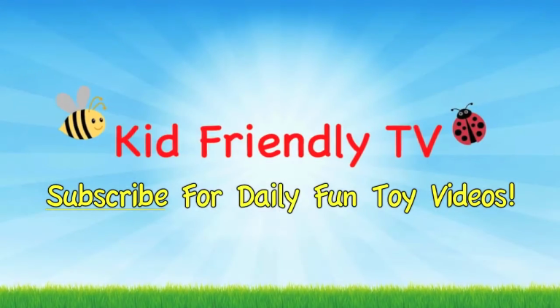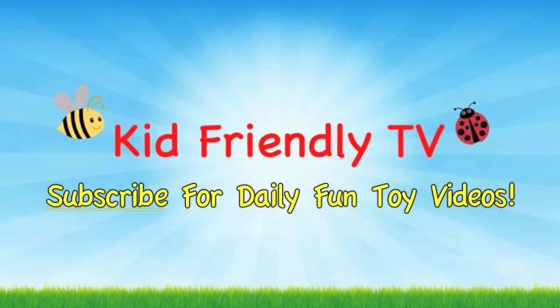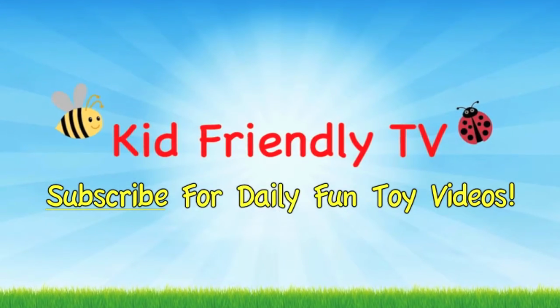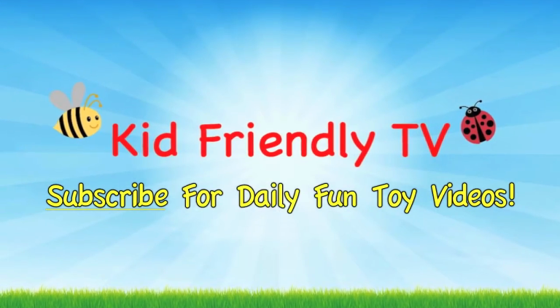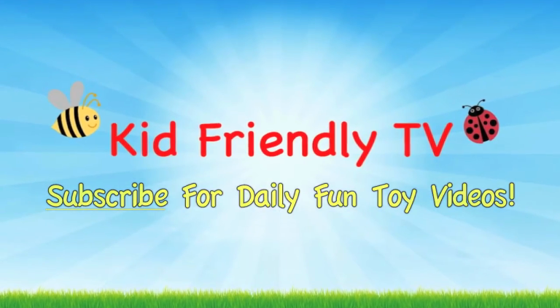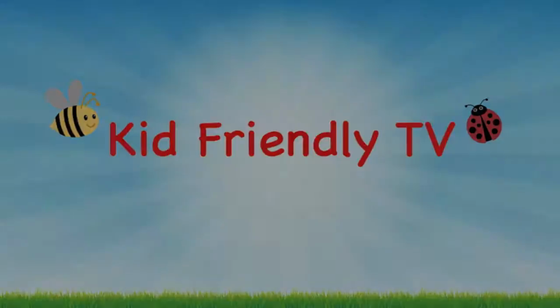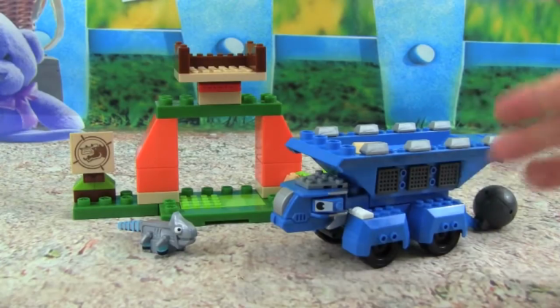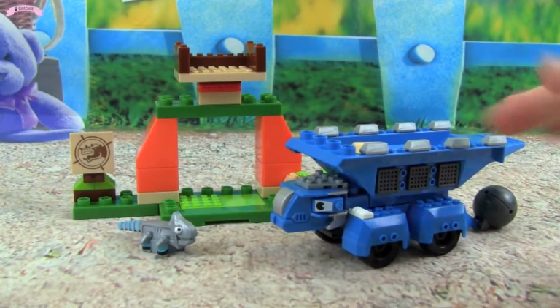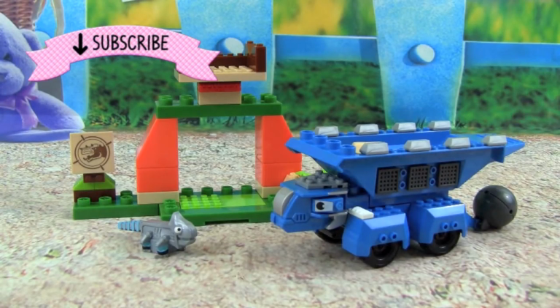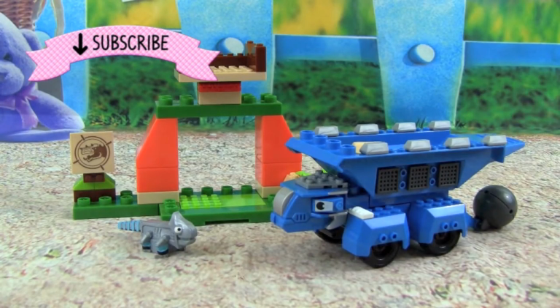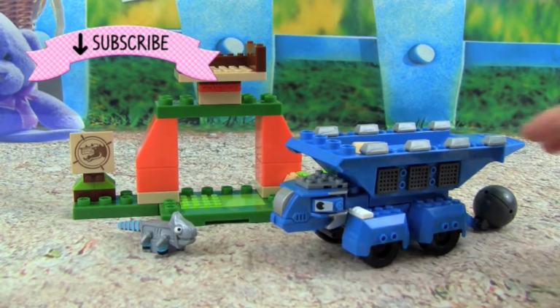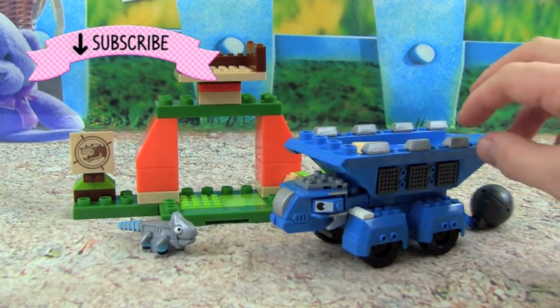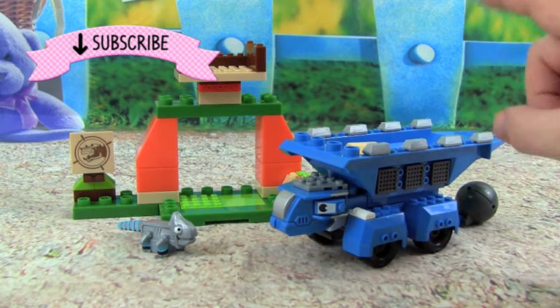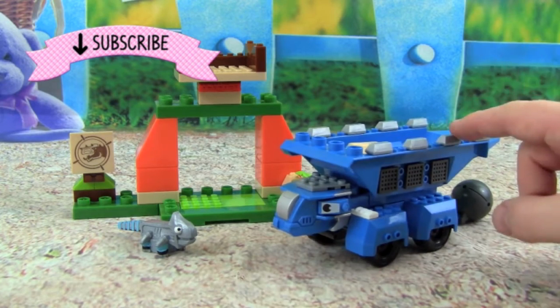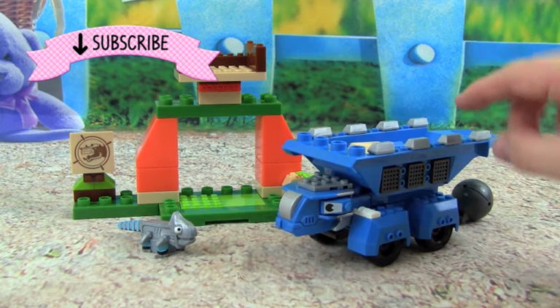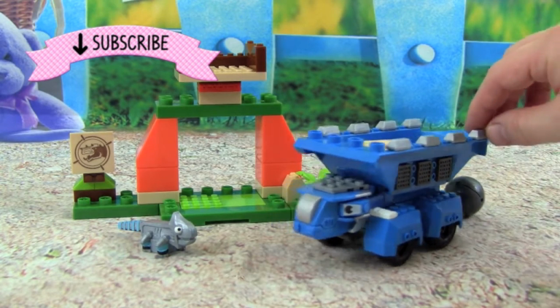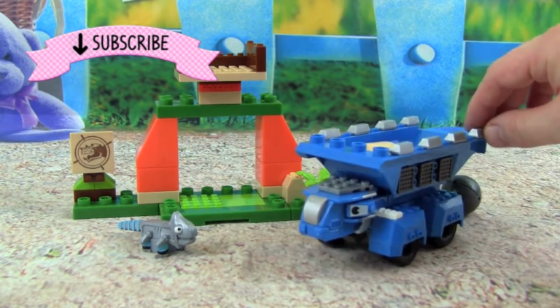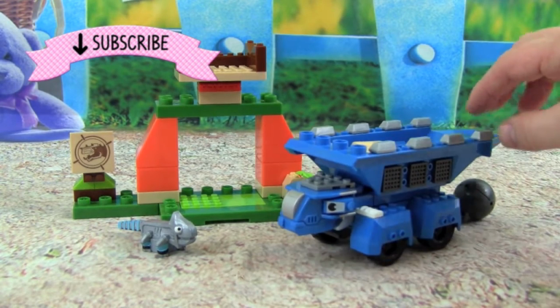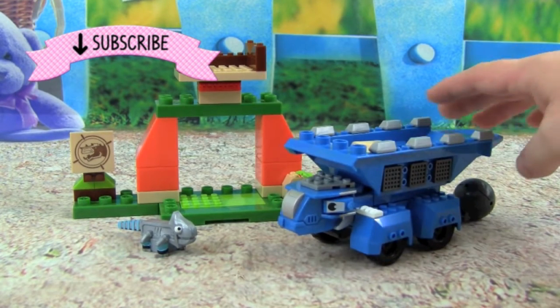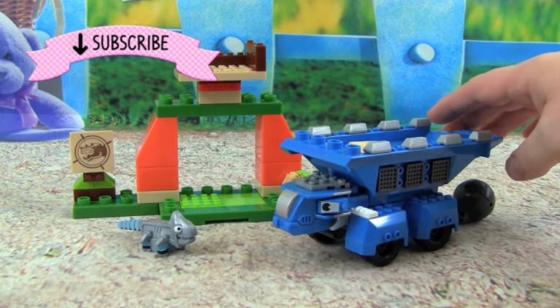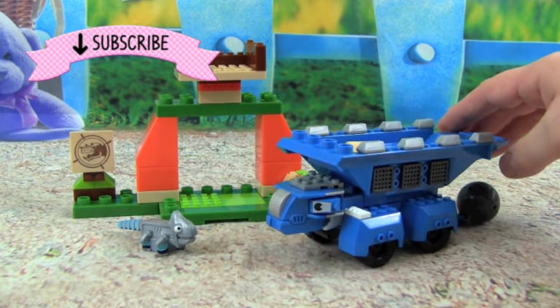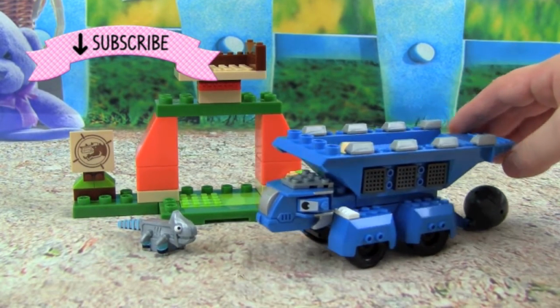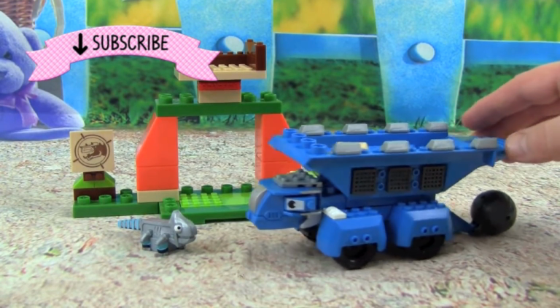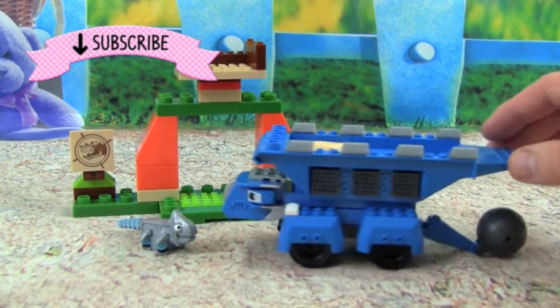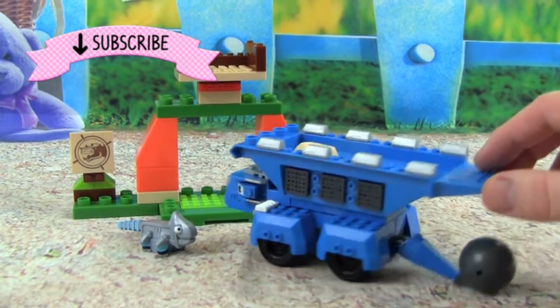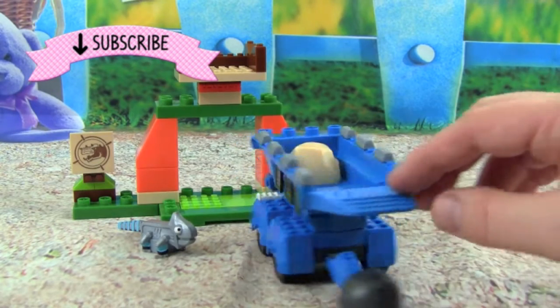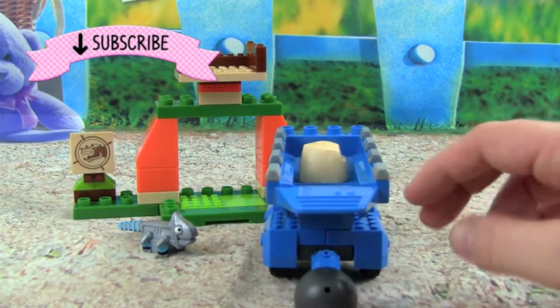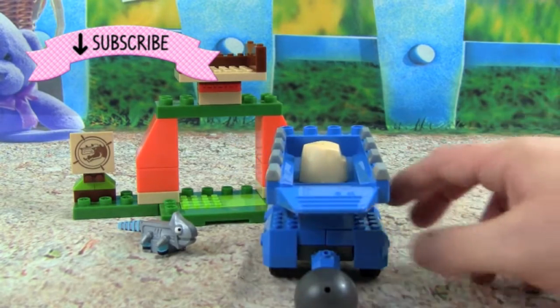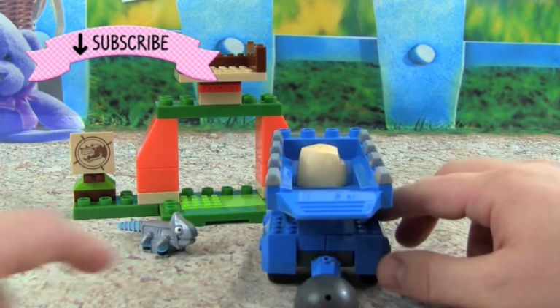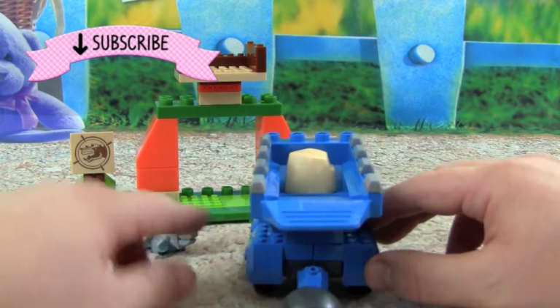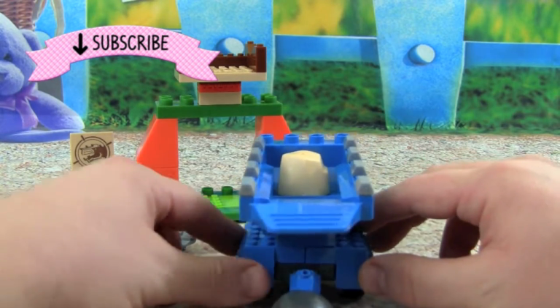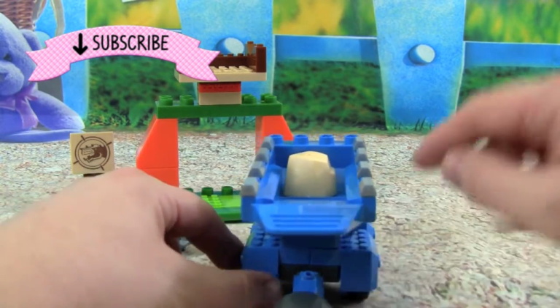Kid Friendly TV. Hey guys, it's Pete from Kid Friendly TV, and if you want to play with me in this Mega Blocks Tauntaun Target Toss, then just keep on watching. Let's fire one at them, Tauntaun!